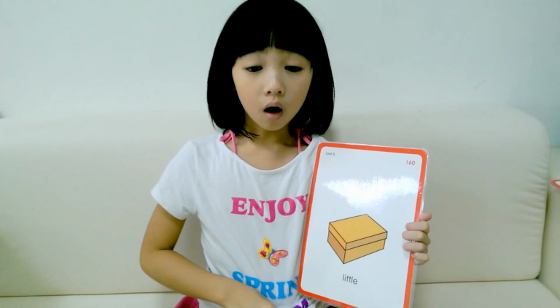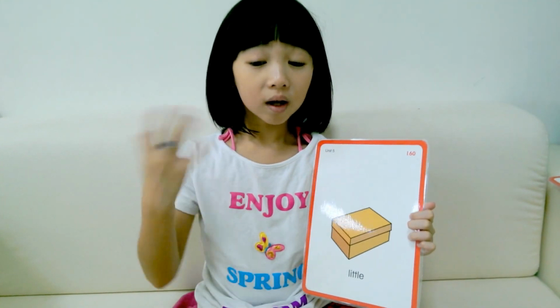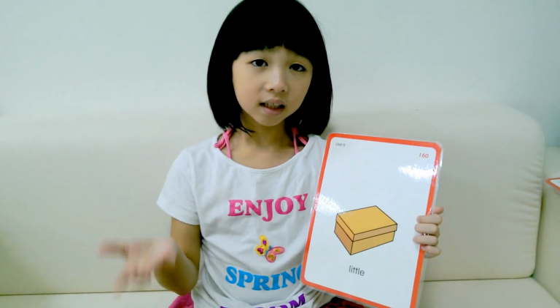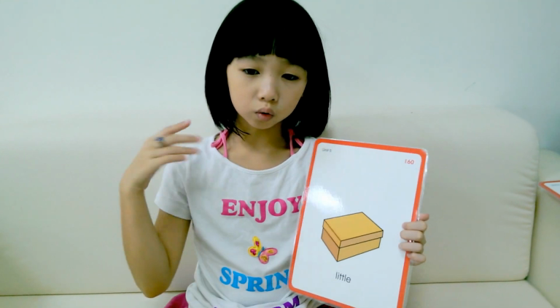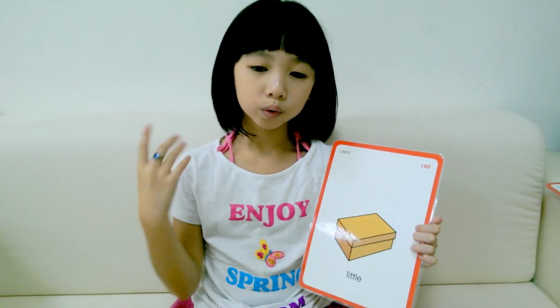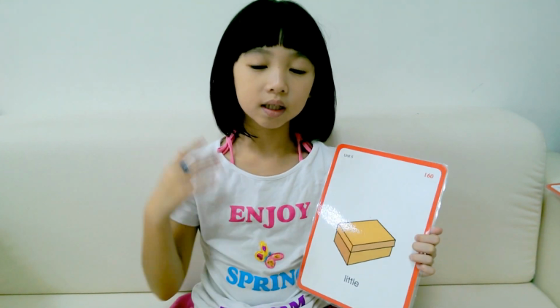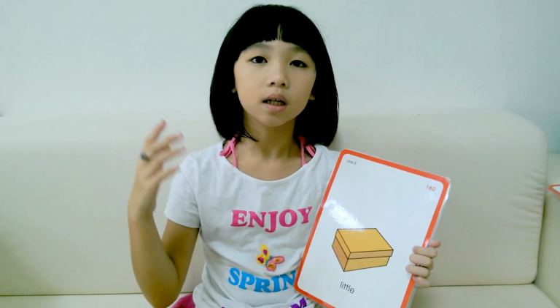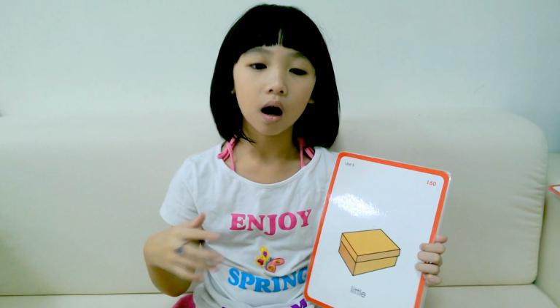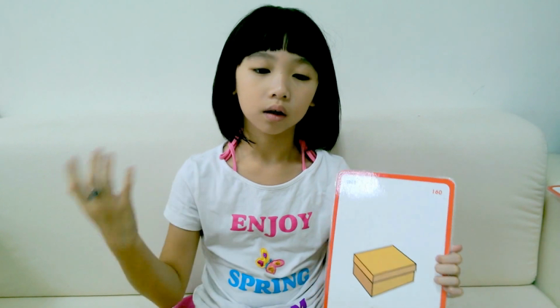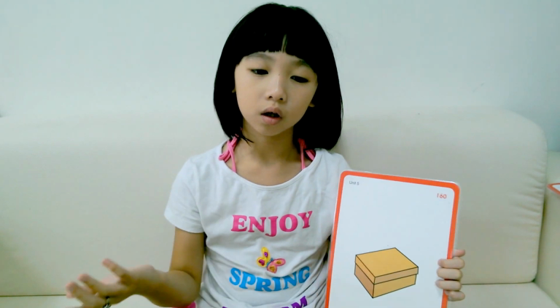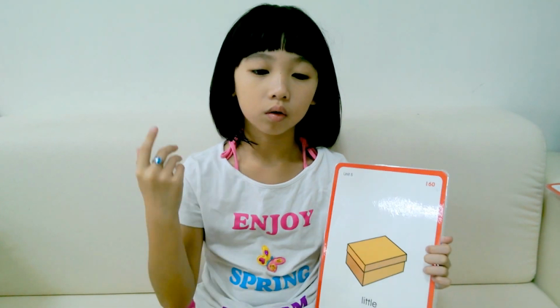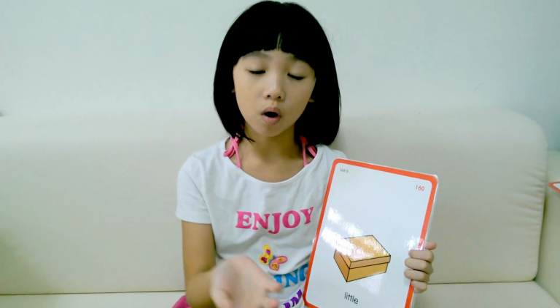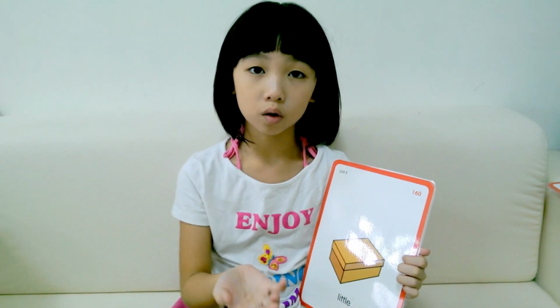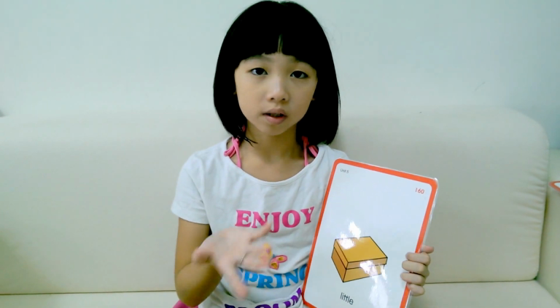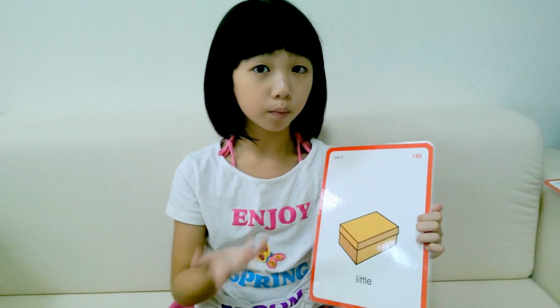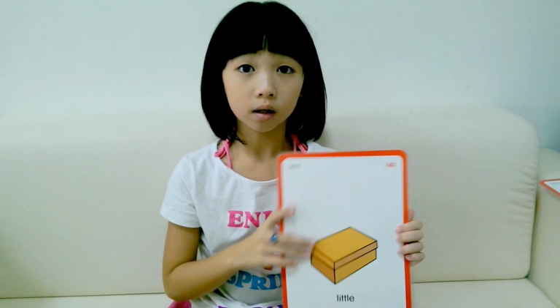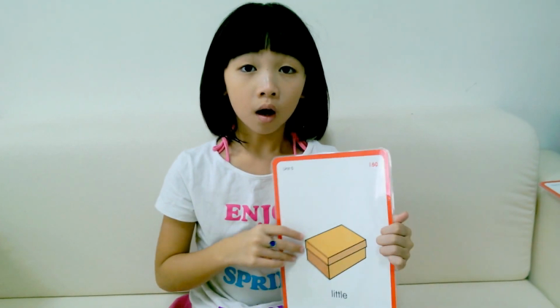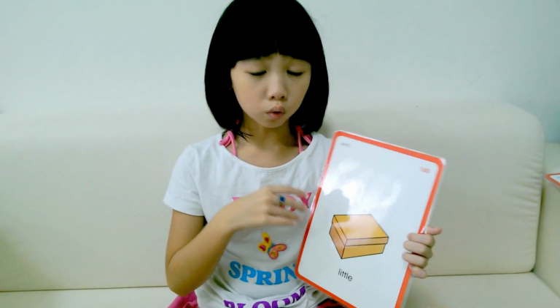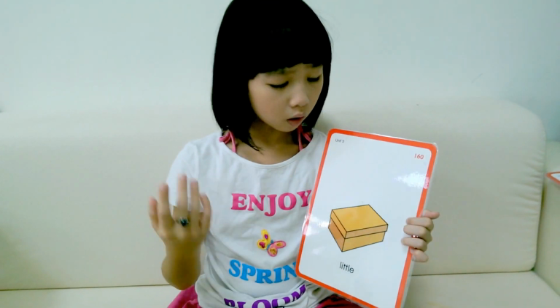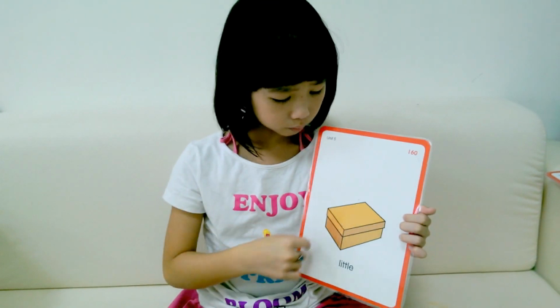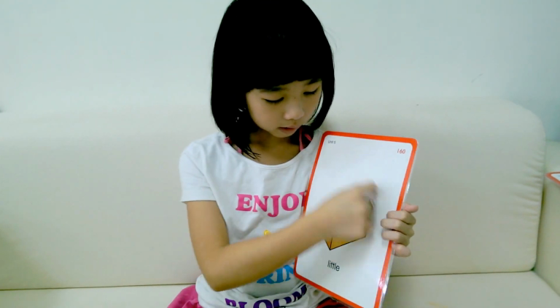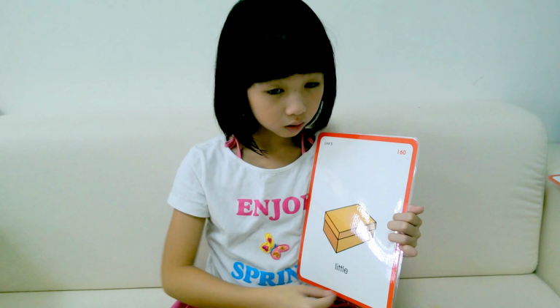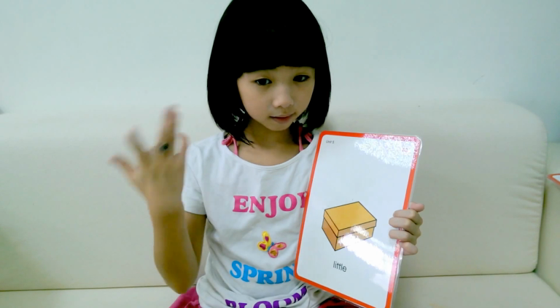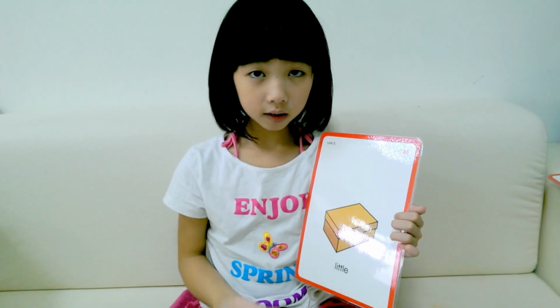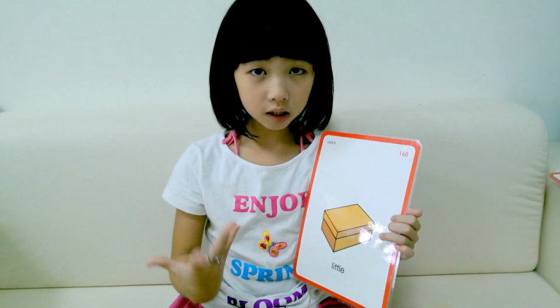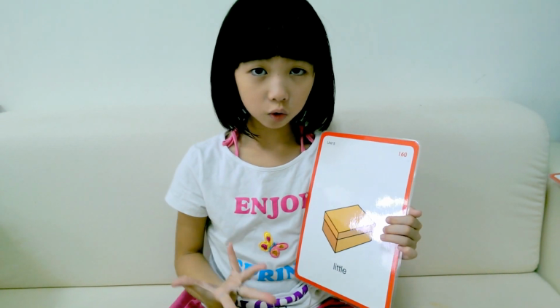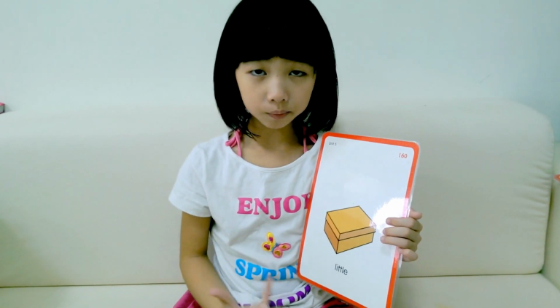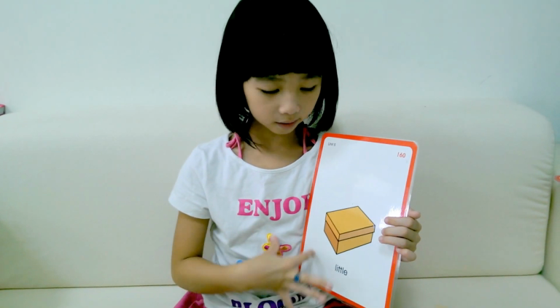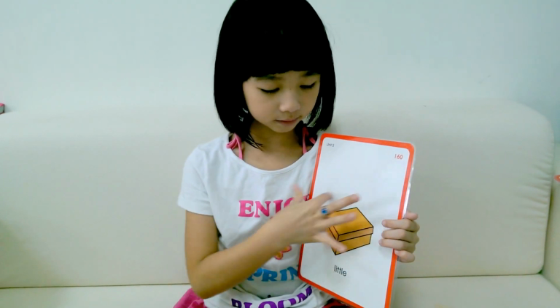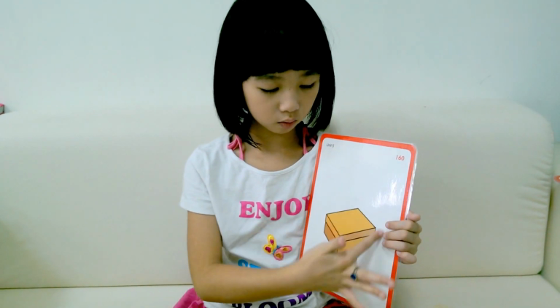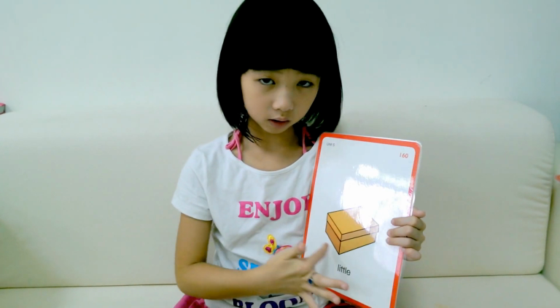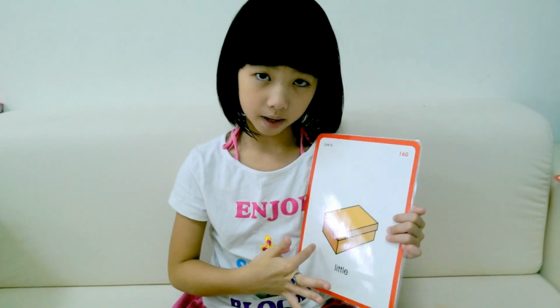What things do you see that are little around you? Tell me. Did you learn how to say little today? You will learn how to speak — 小的了嗎?